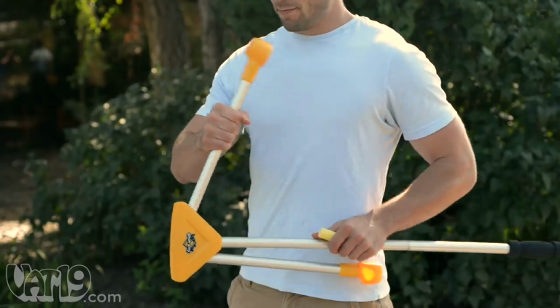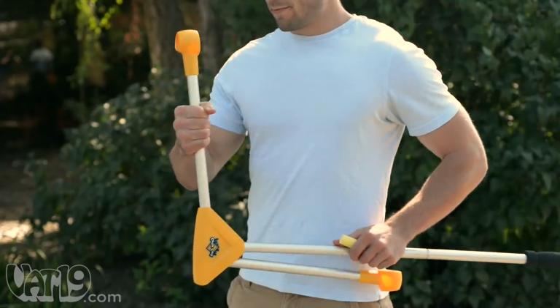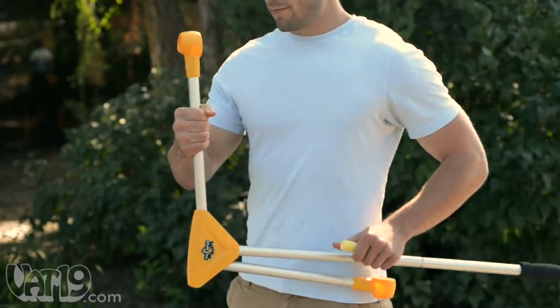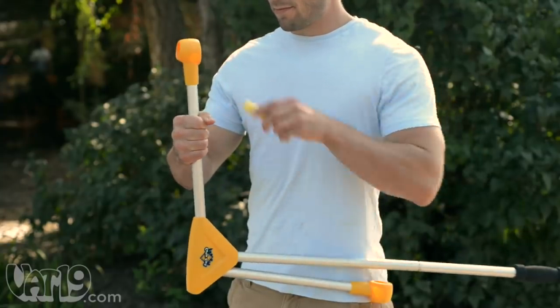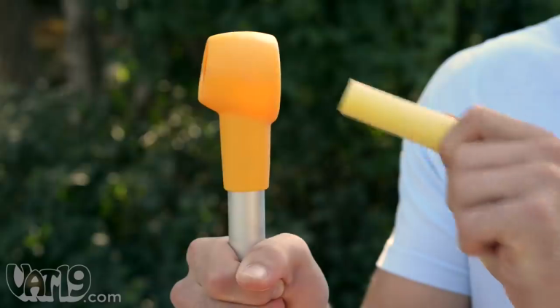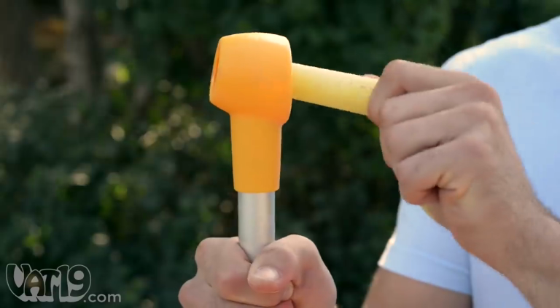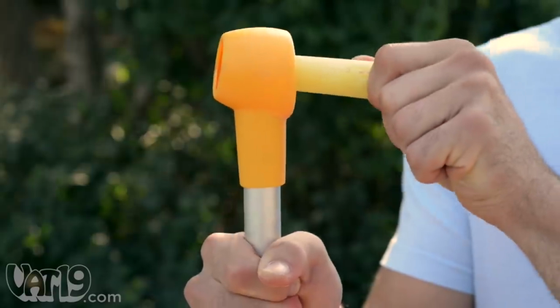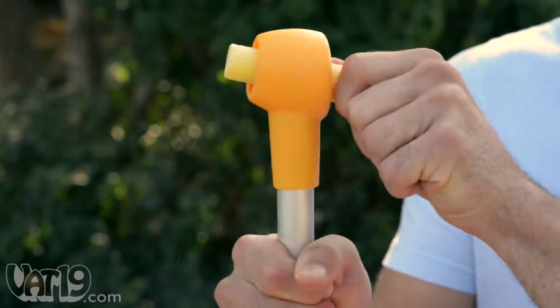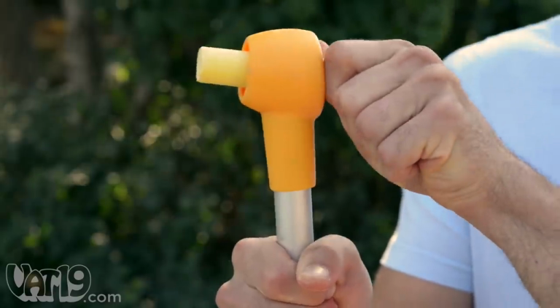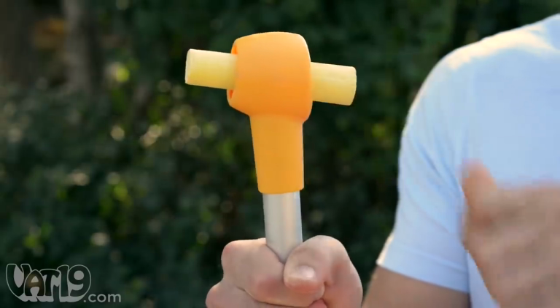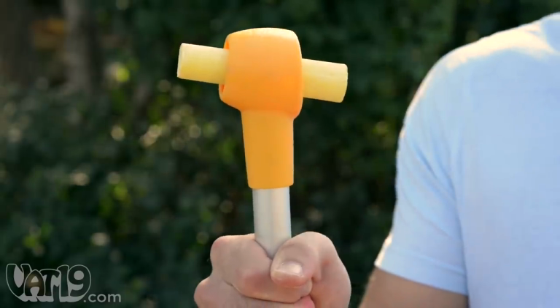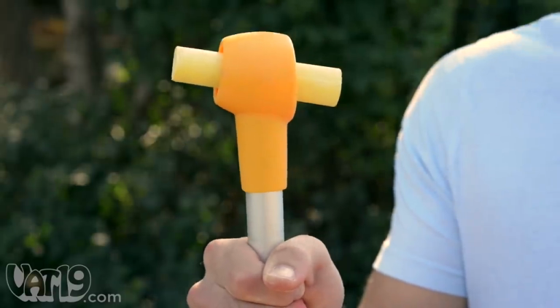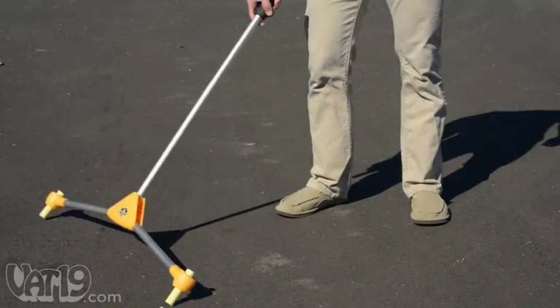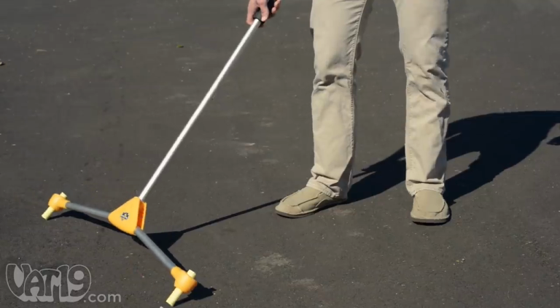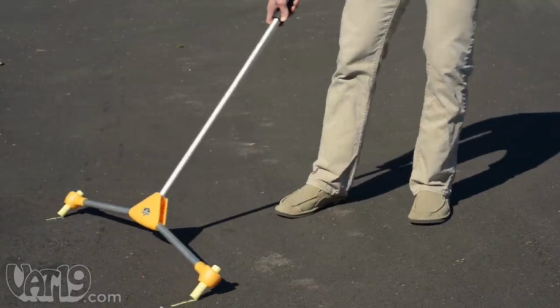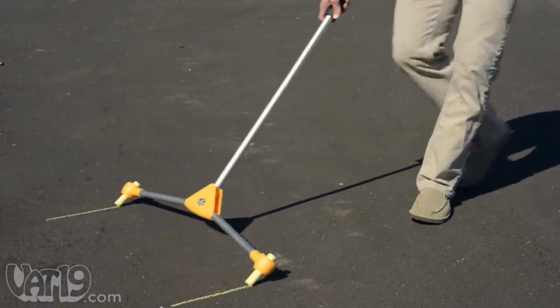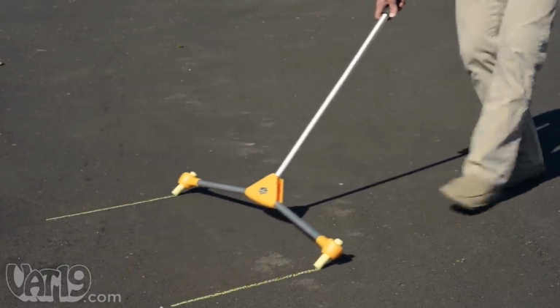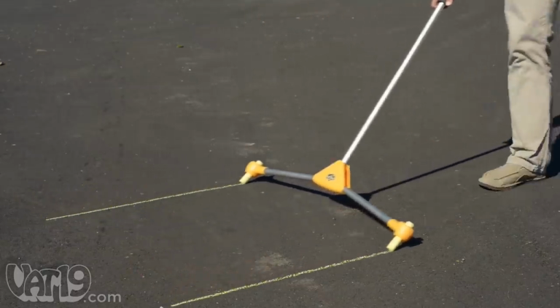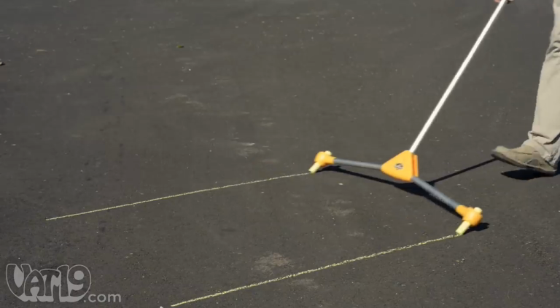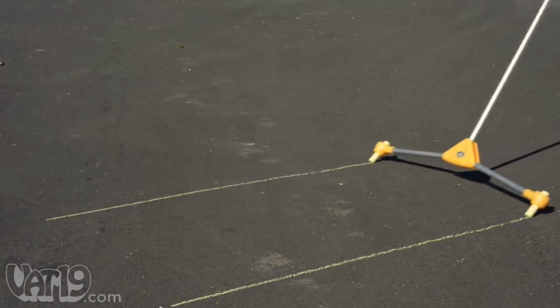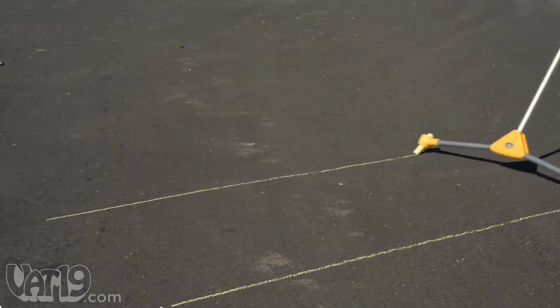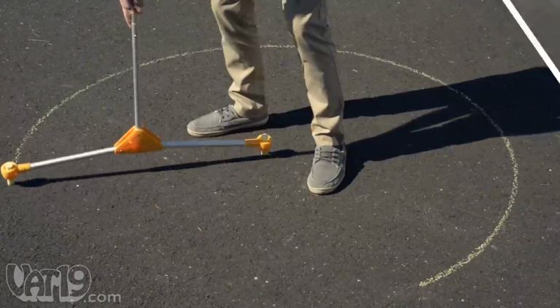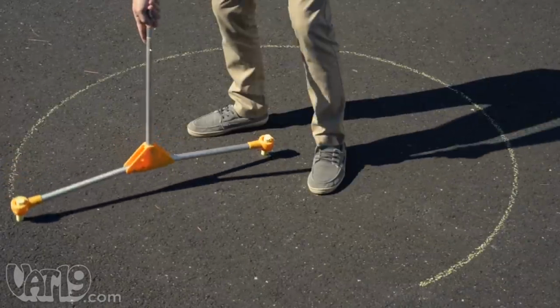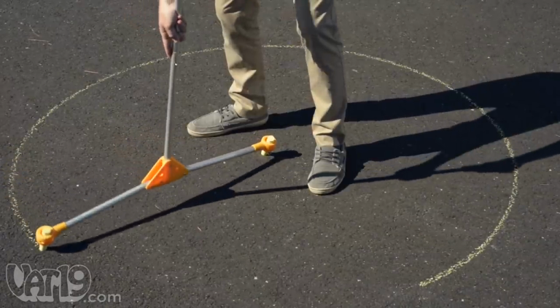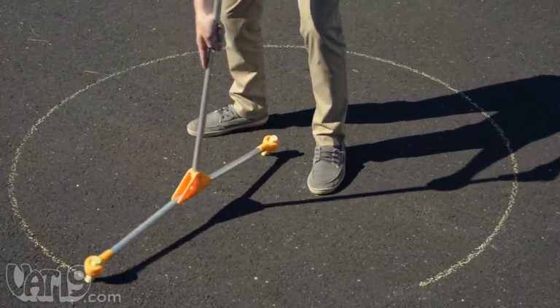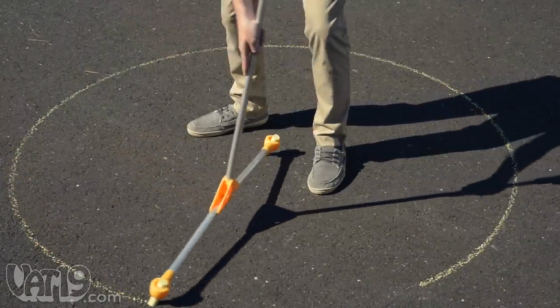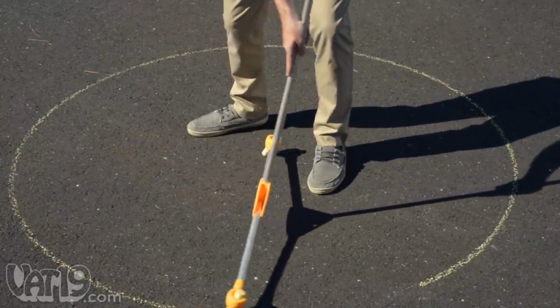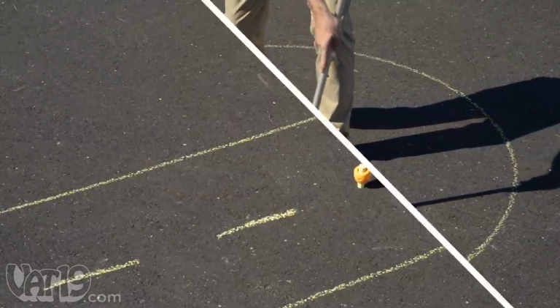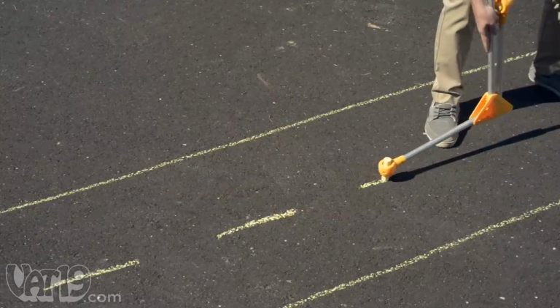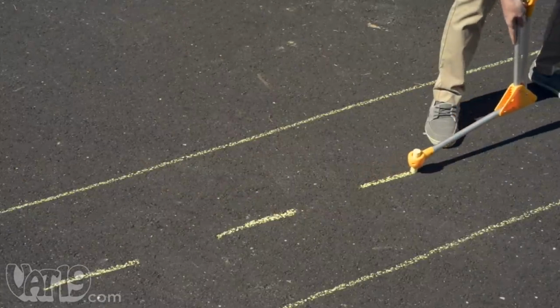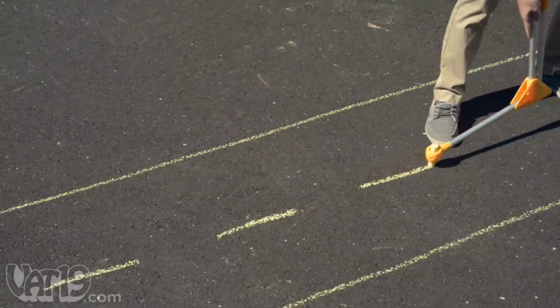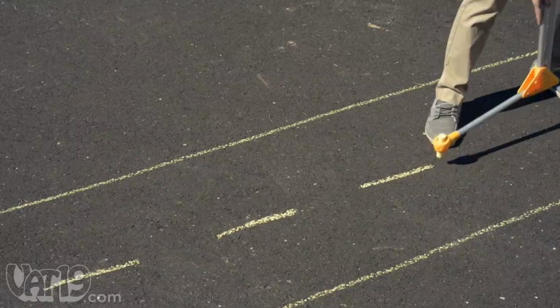Extend the arms, insert any standard-sized piece of chalk into the holder, and pull it along the pavement as you draw a perfect pathway. The versatile tool can be used to make perfect circles and individual lines as well.